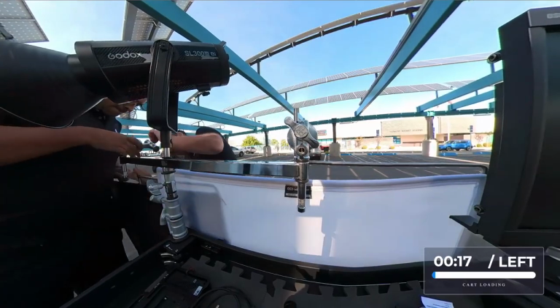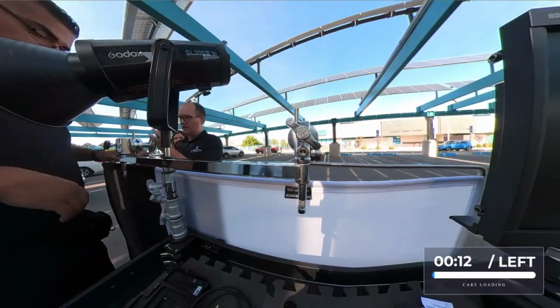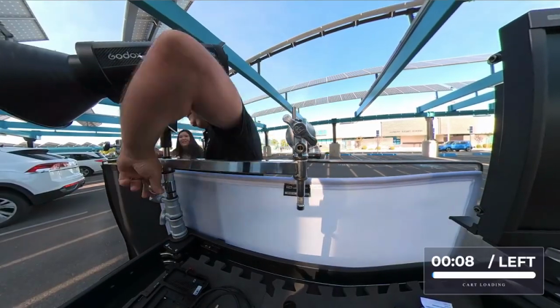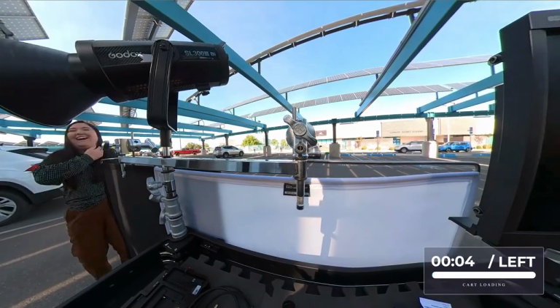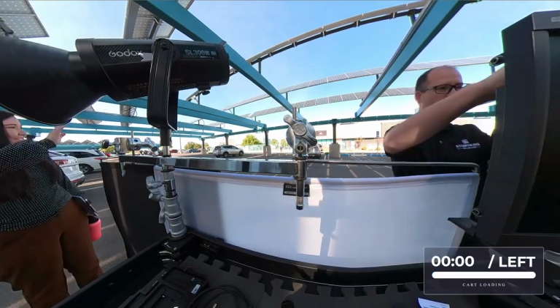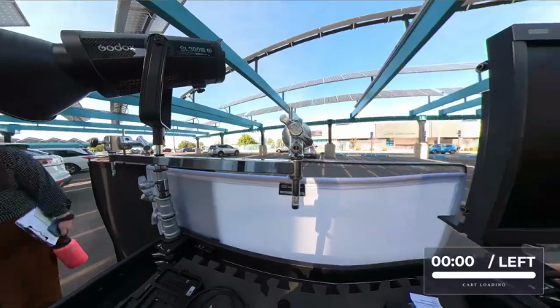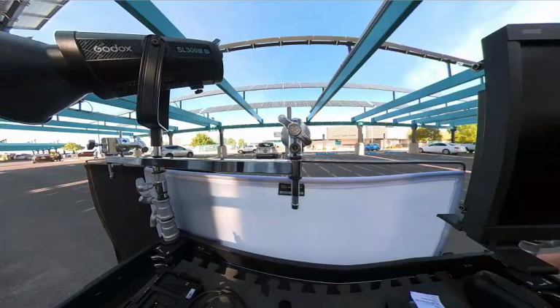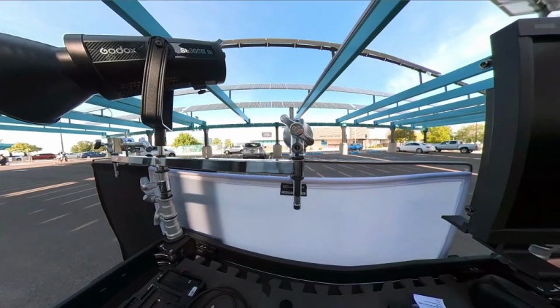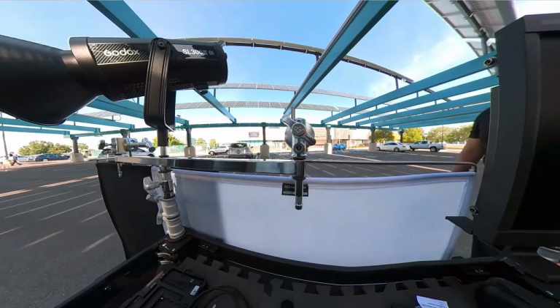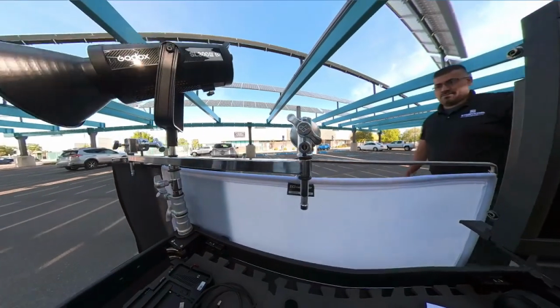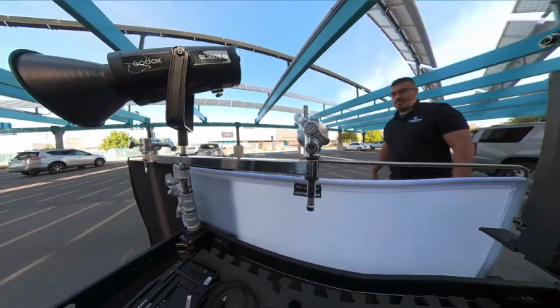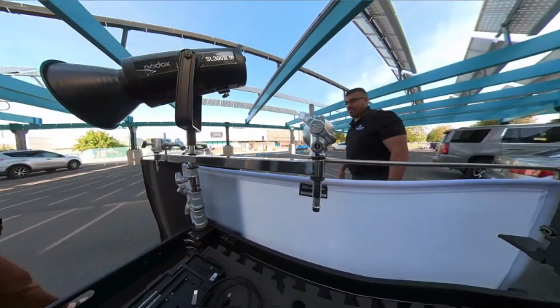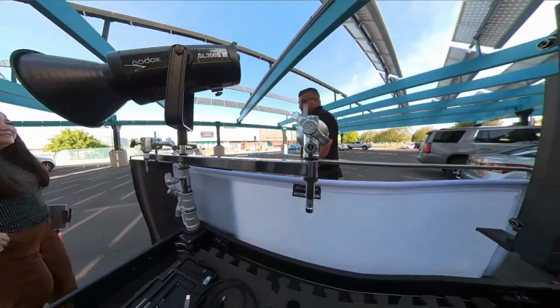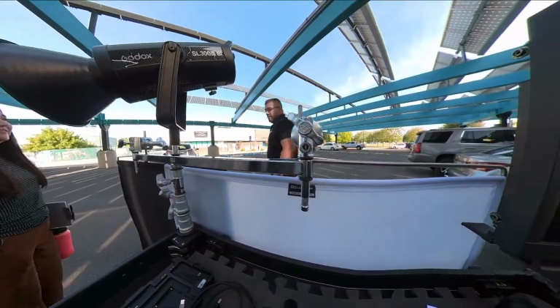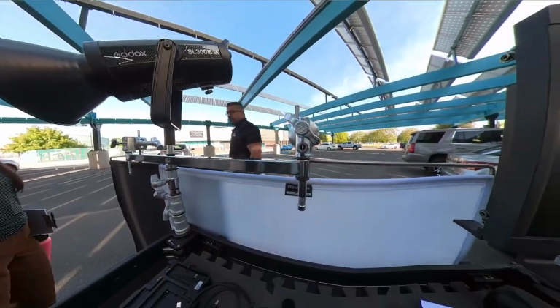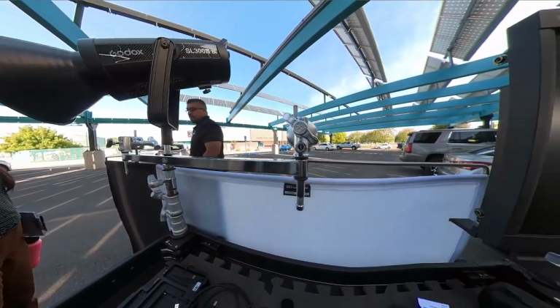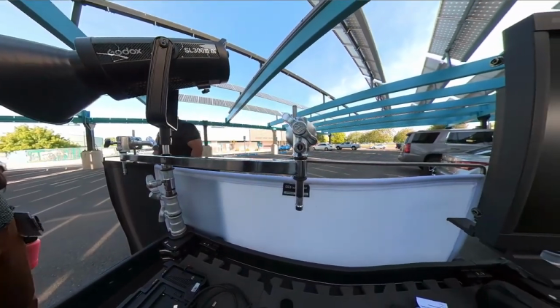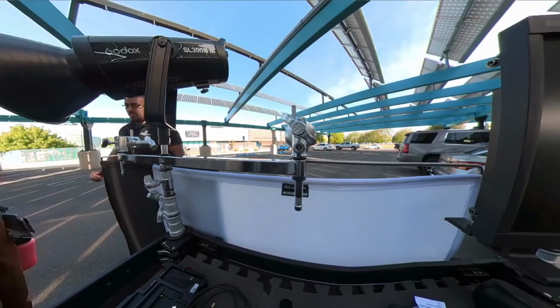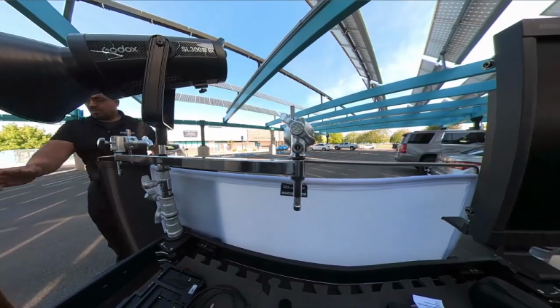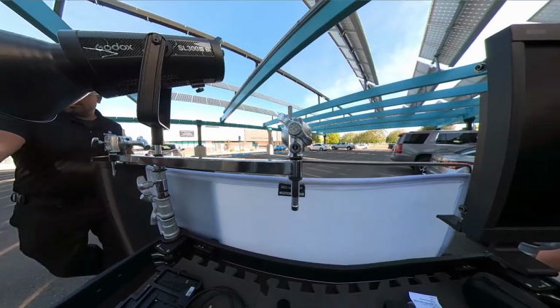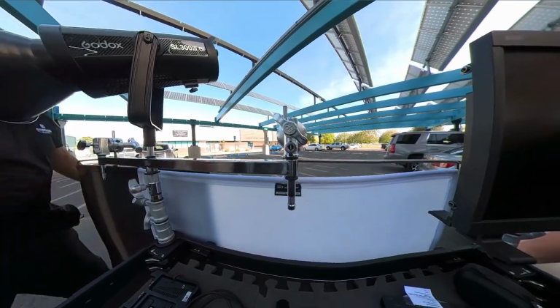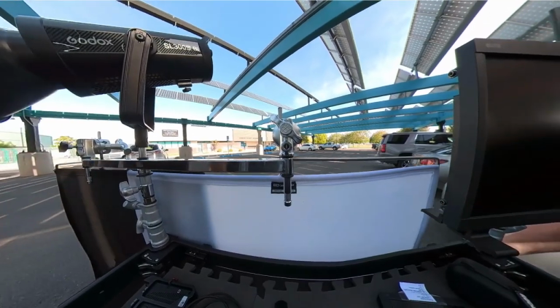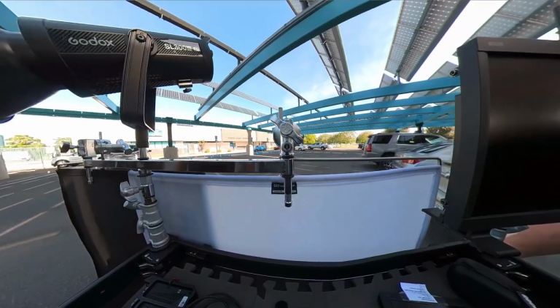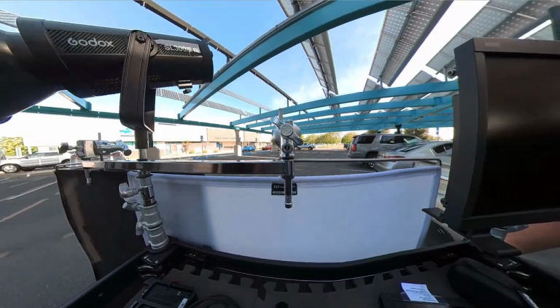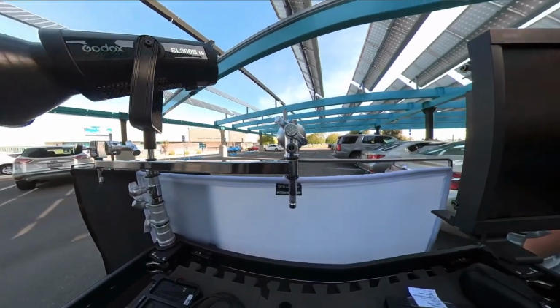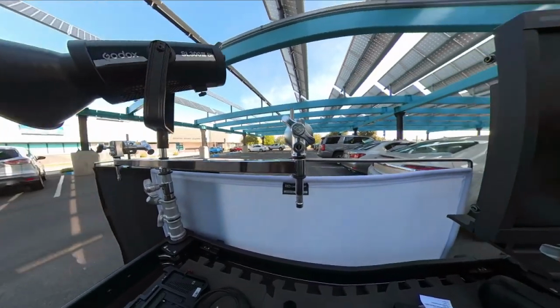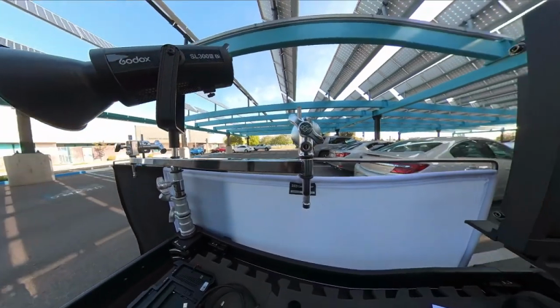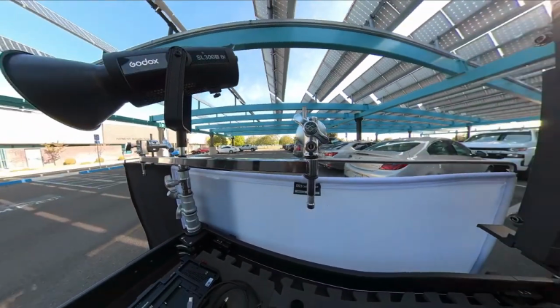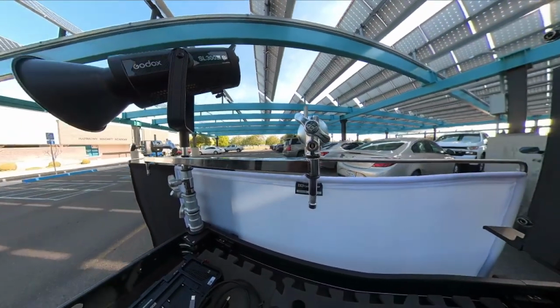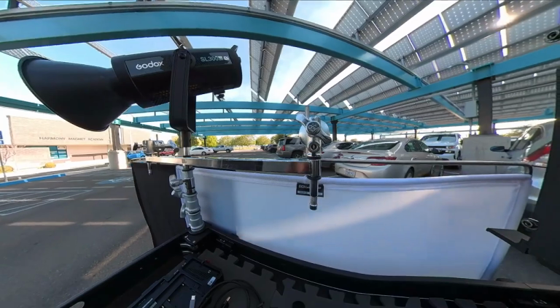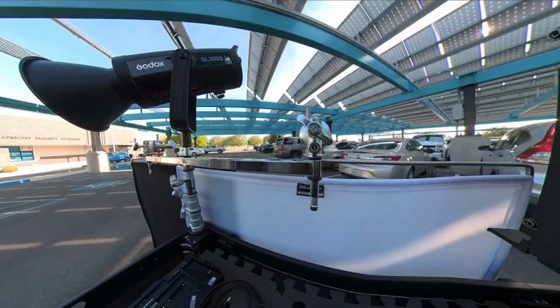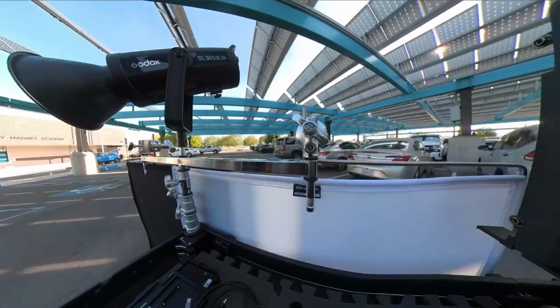We also loaded the Godox on a triple header adapter so we could get the lights and two flags on it. We decided it was too big and didn't like it — we didn't bring the triple header back, but it was worth a try. You've got to figure it all out.